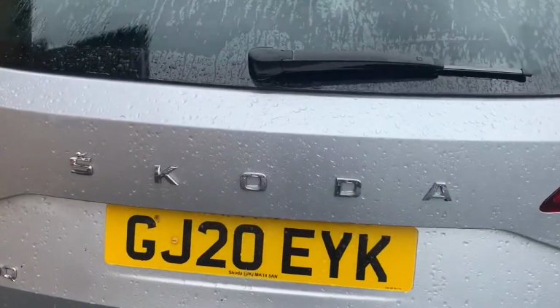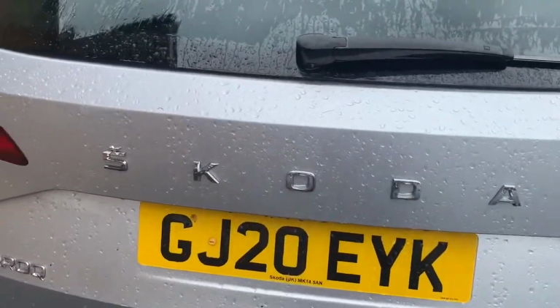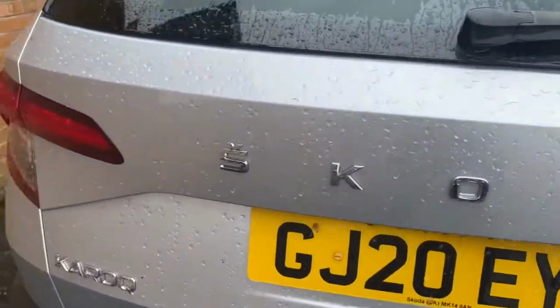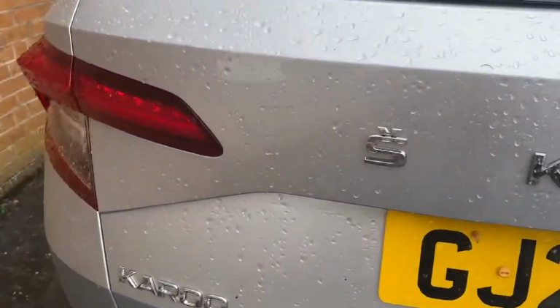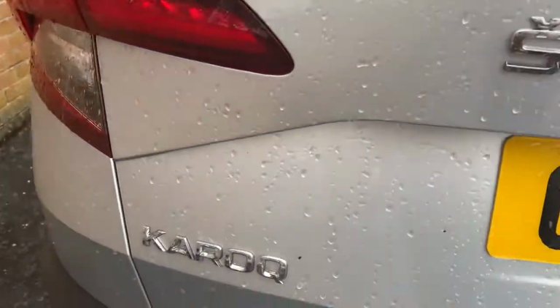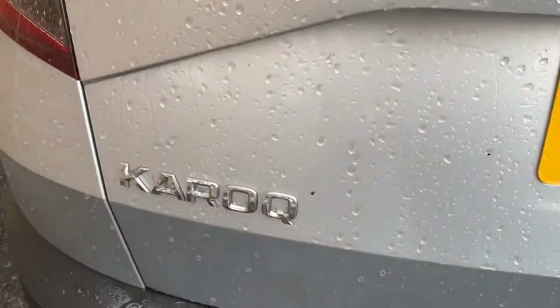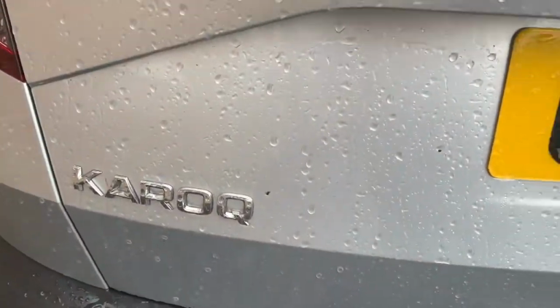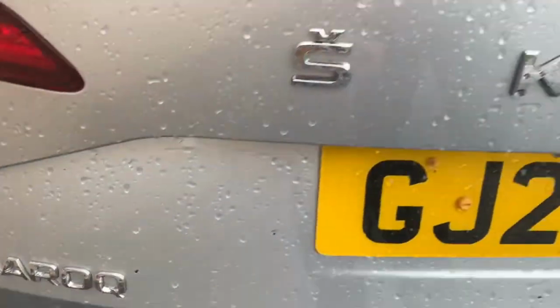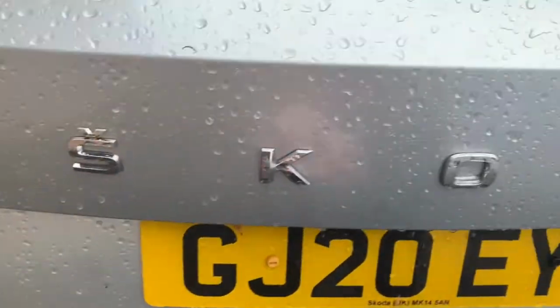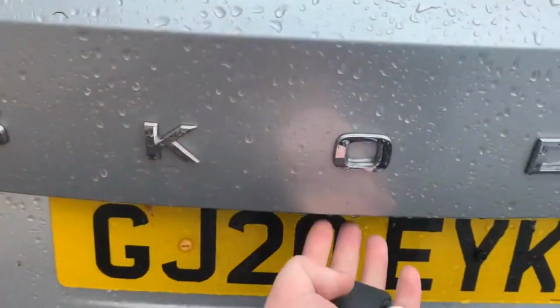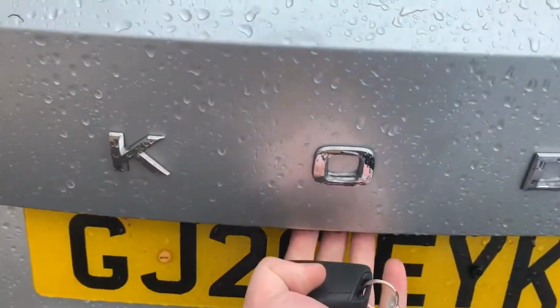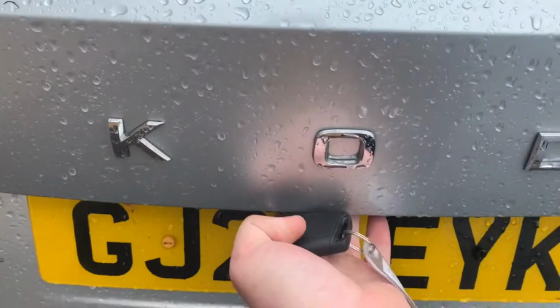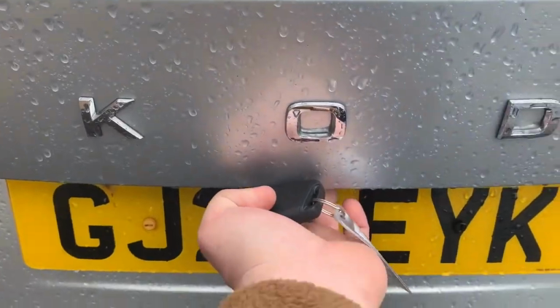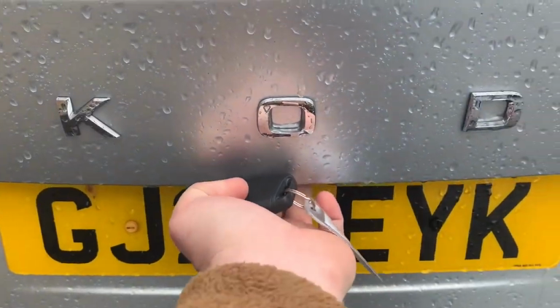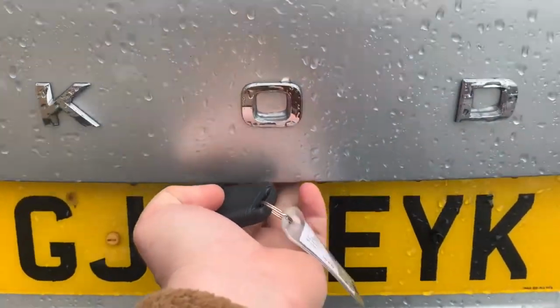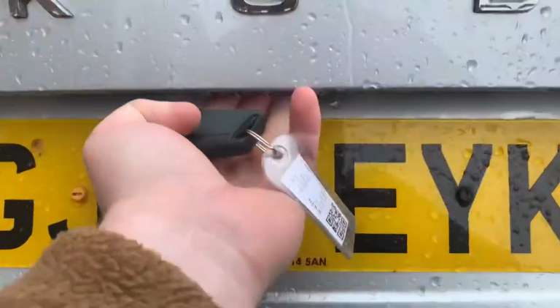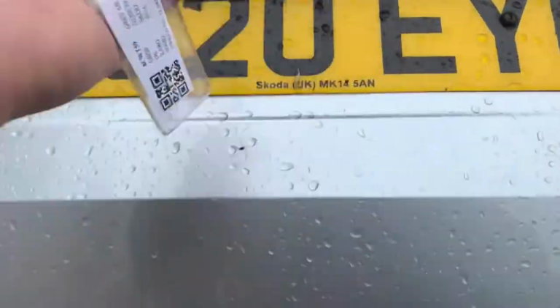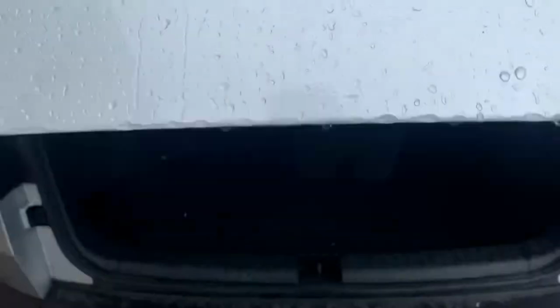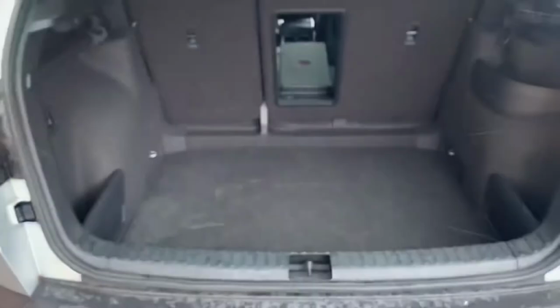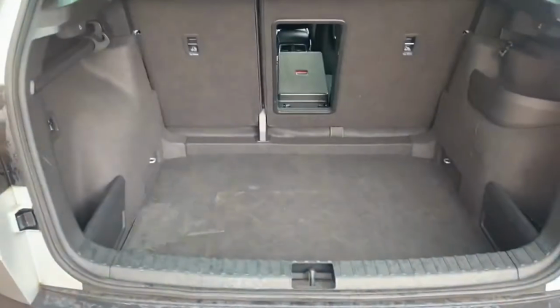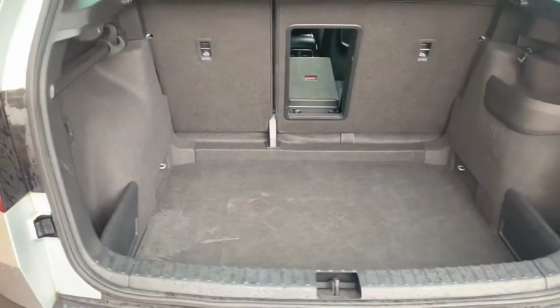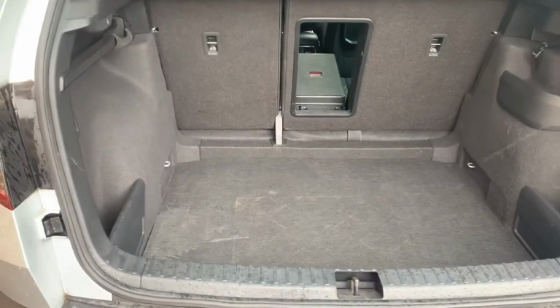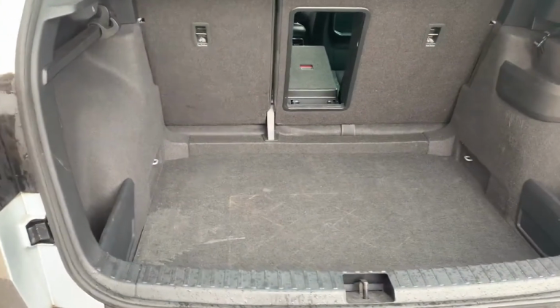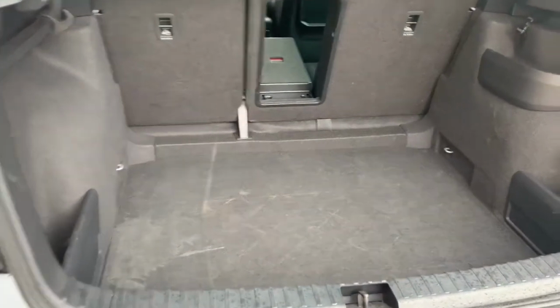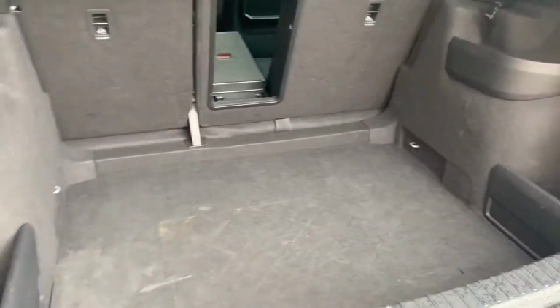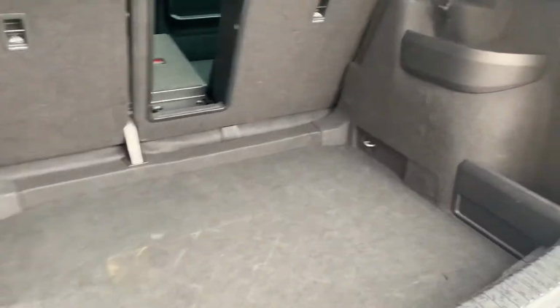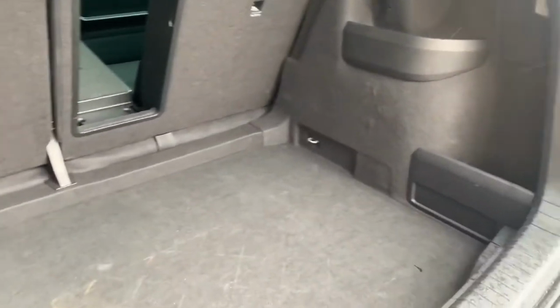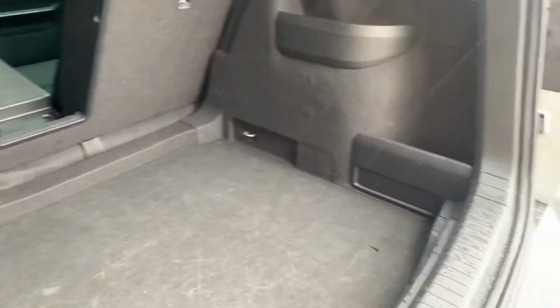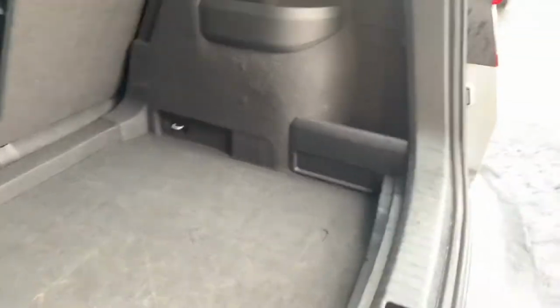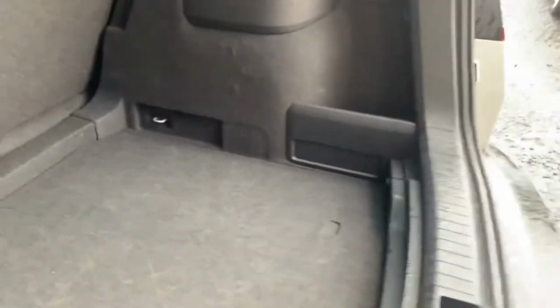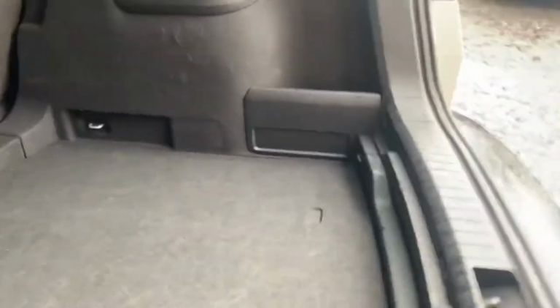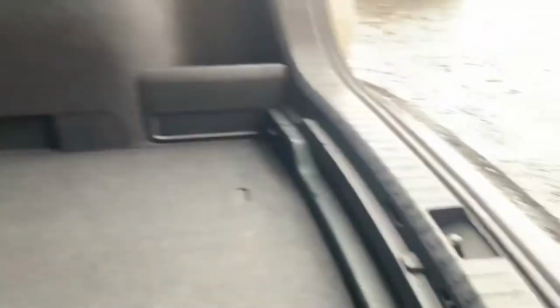Hello, it's Mark here from DT Boxes. Just thought we'd do a quick run through the Skoda Karoq — I just thought it would go into detail here.